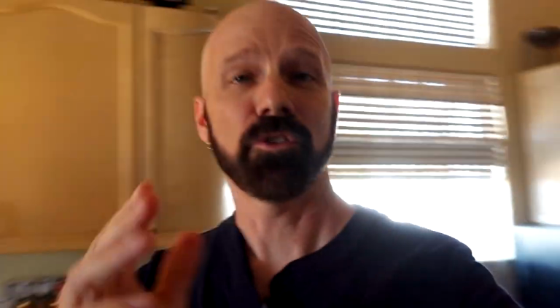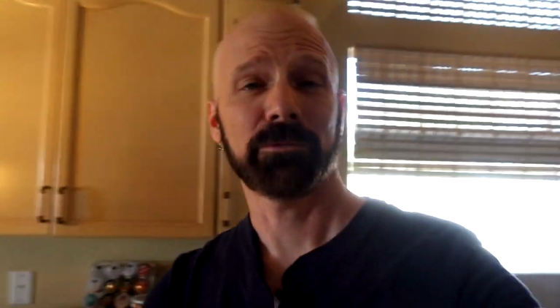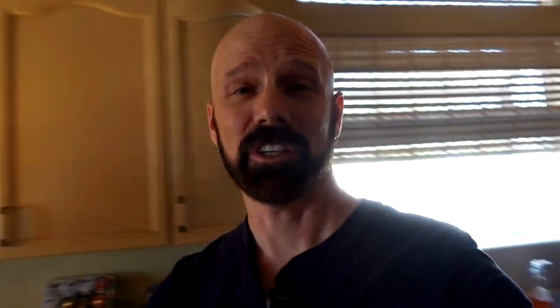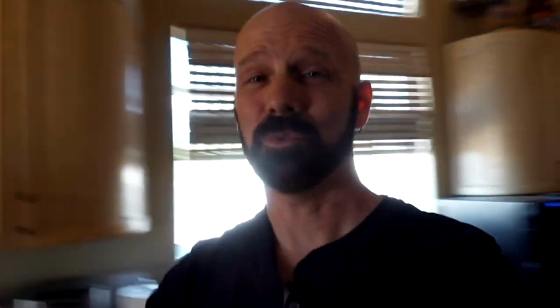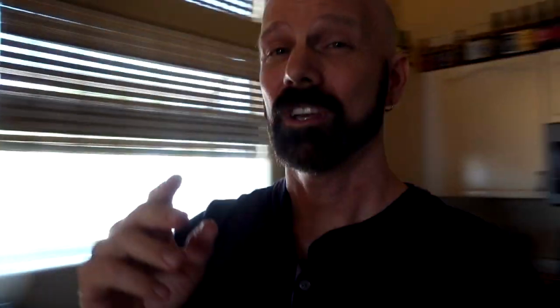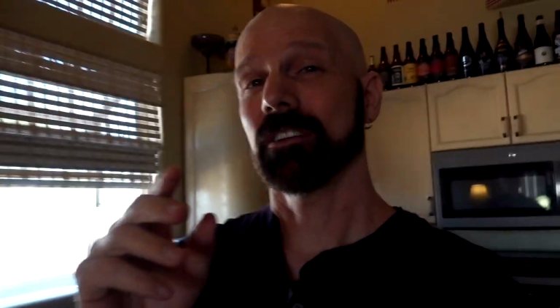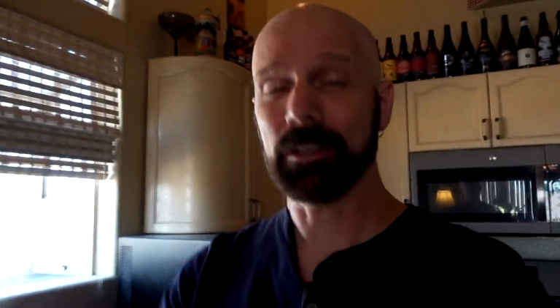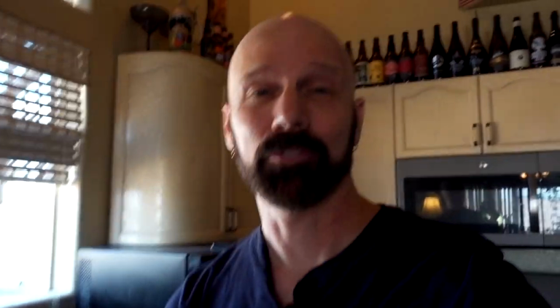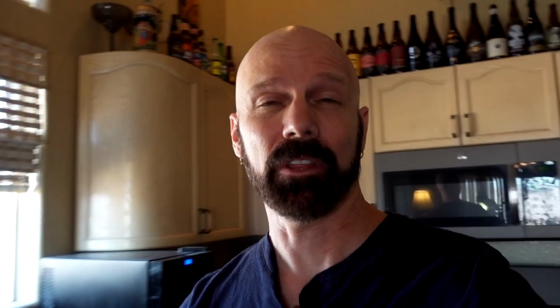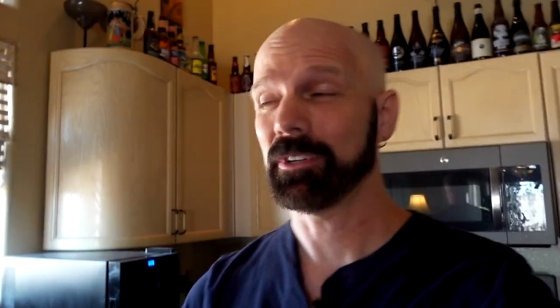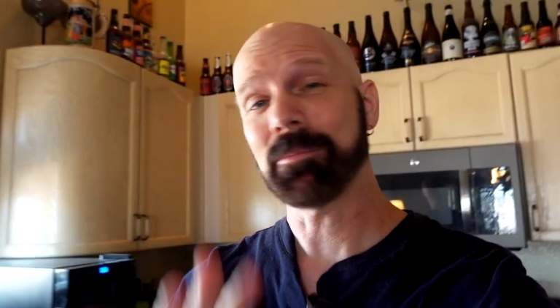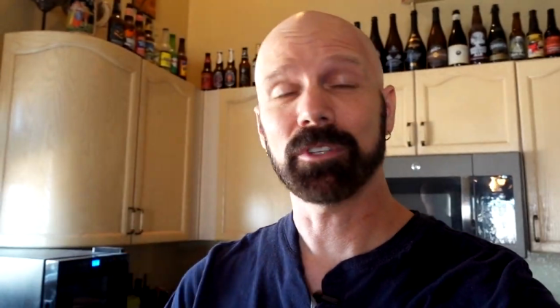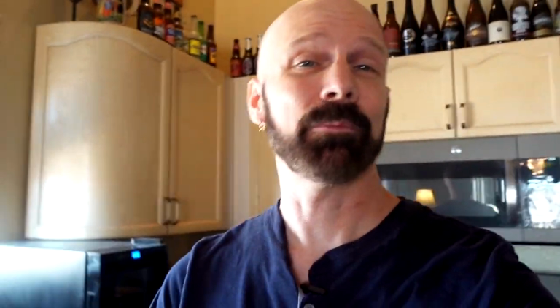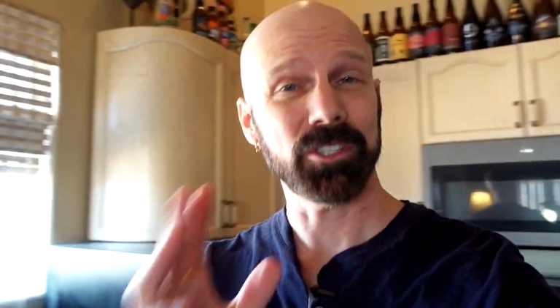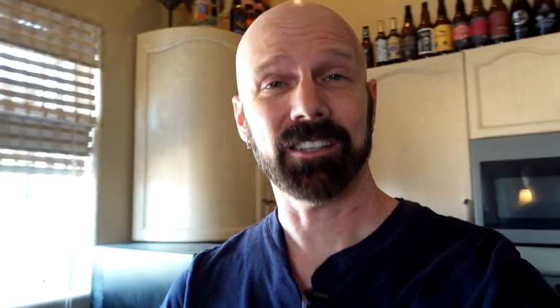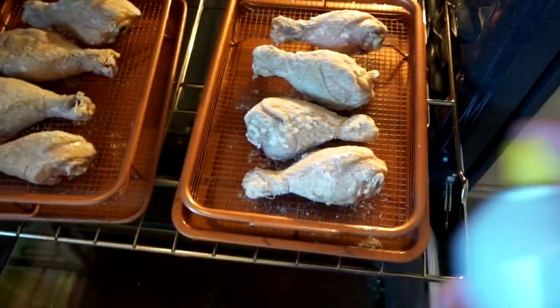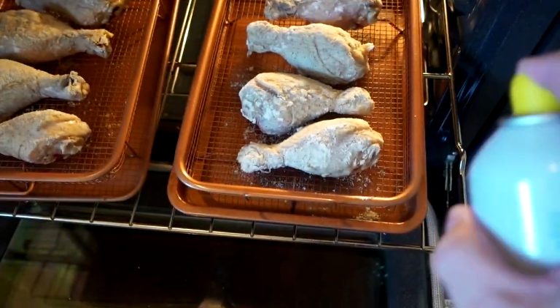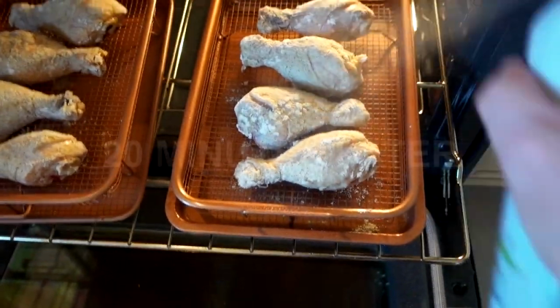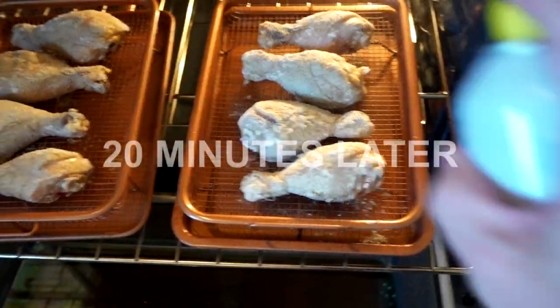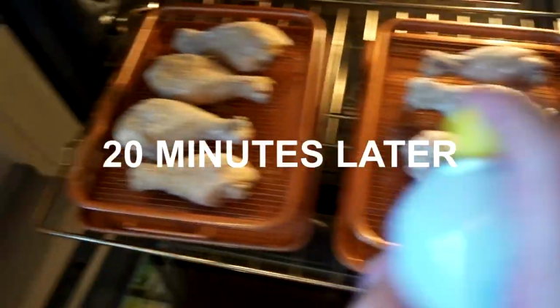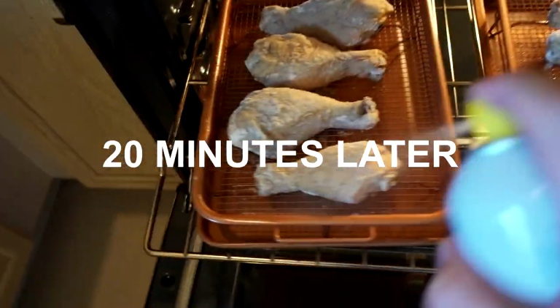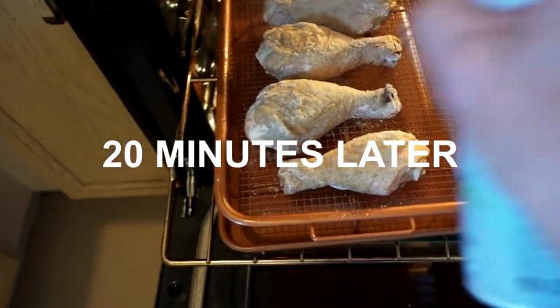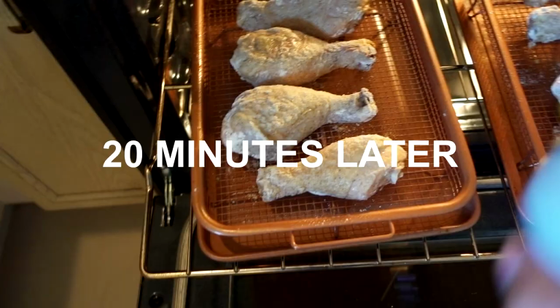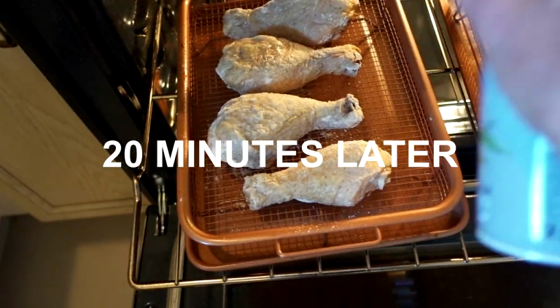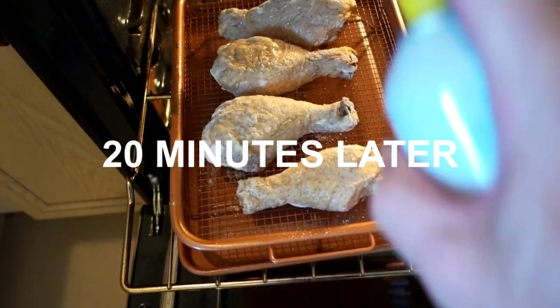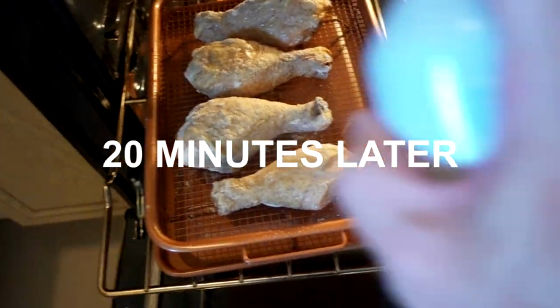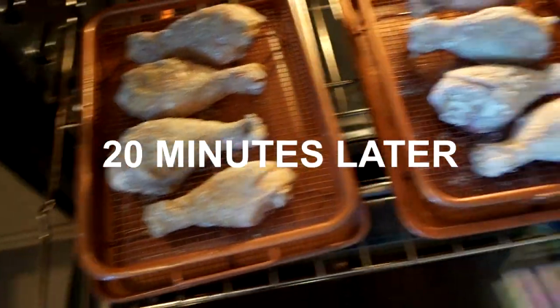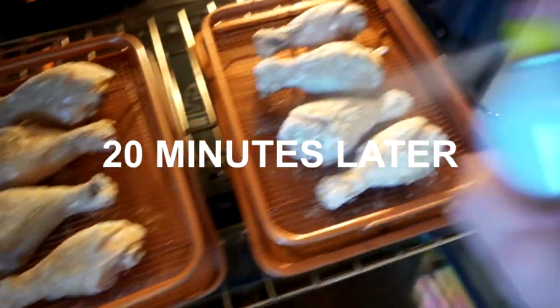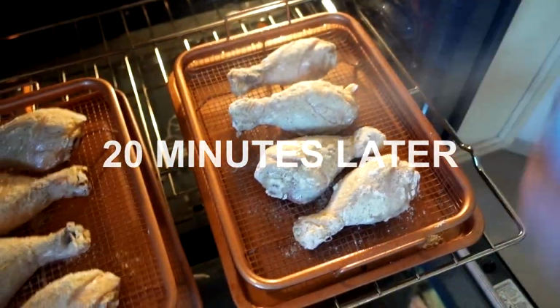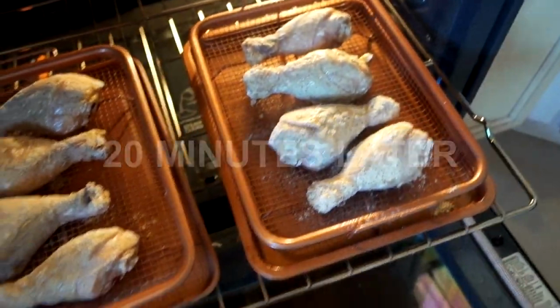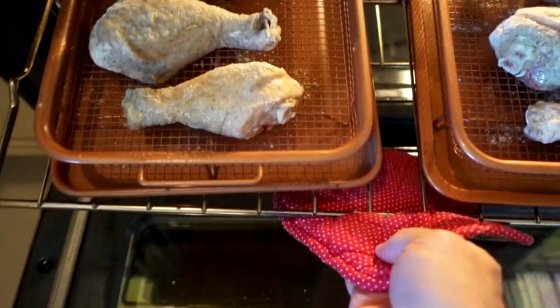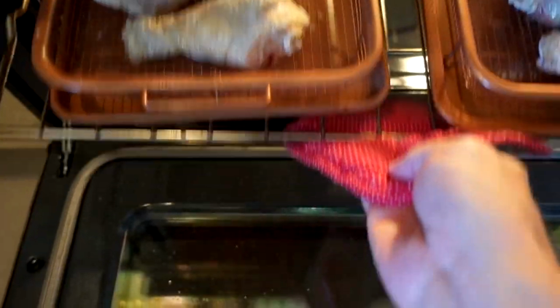Normally with fried chicken you would flip it after 20 to 30 minutes, but I'm not going to do that. I'm just going to check on it and maybe spray a little bit more oil if necessary, but I'm not going to flip it because that's the whole idea of the crisper trays. Back it goes.